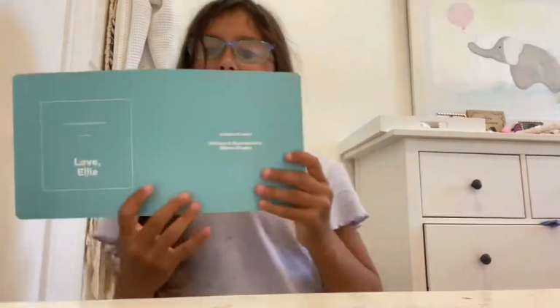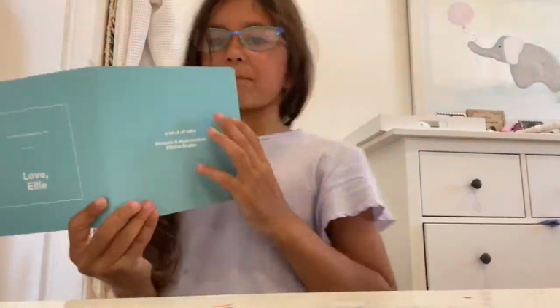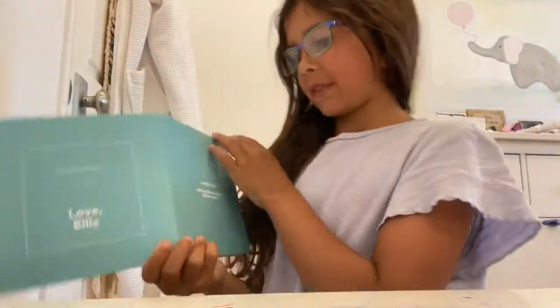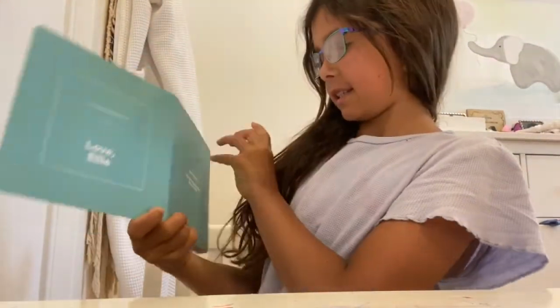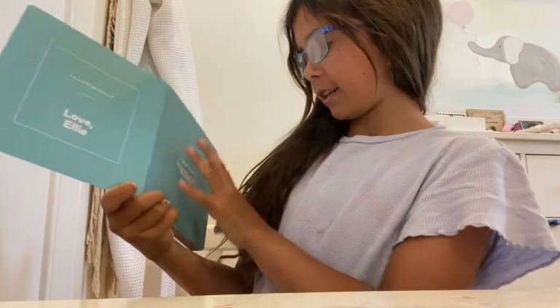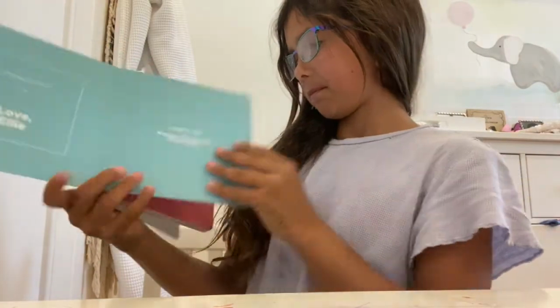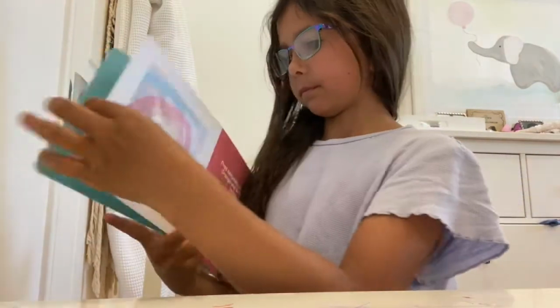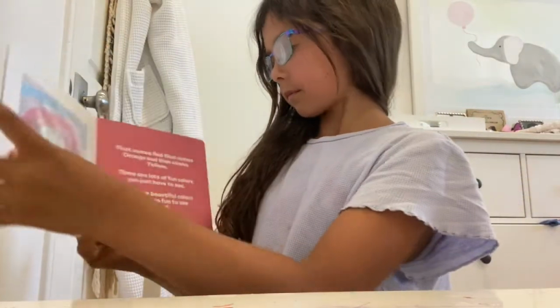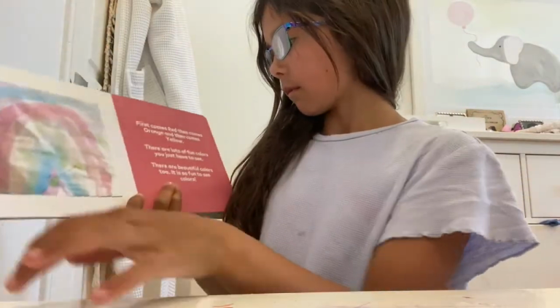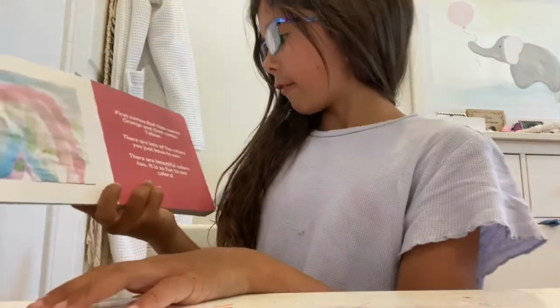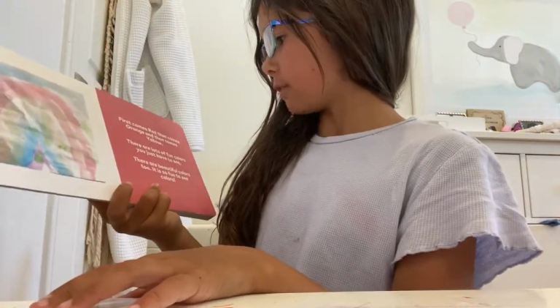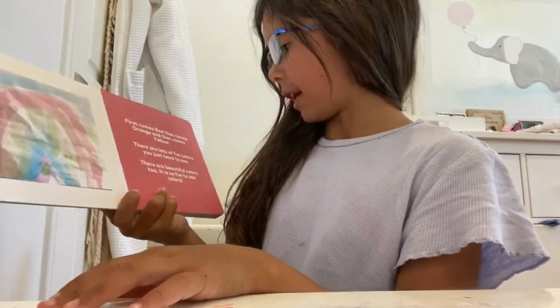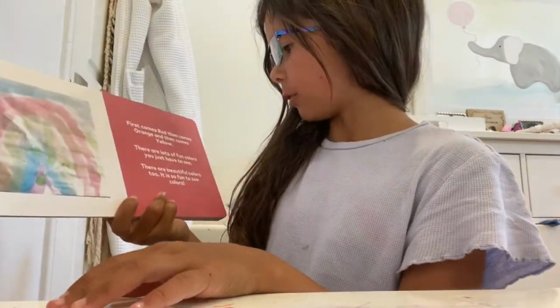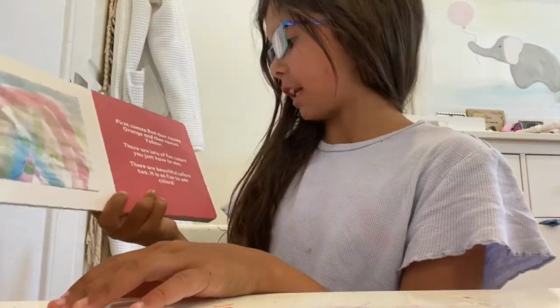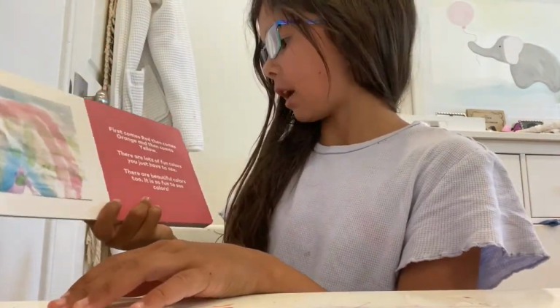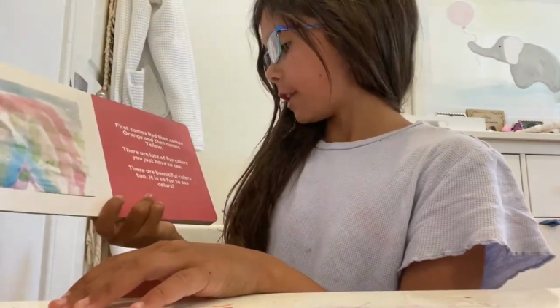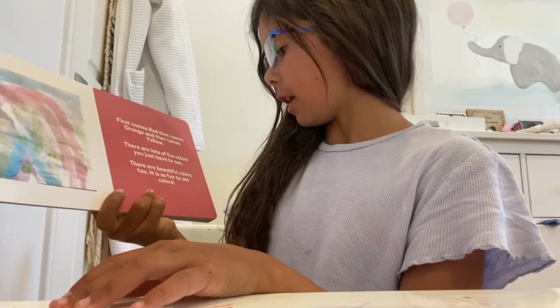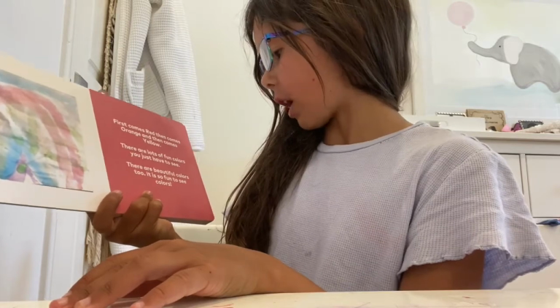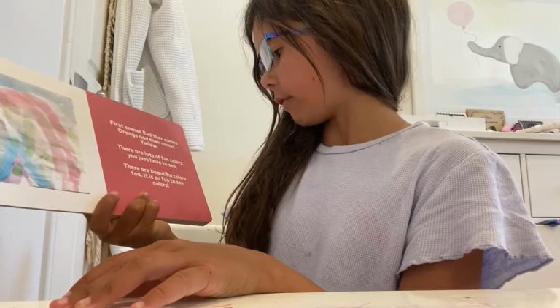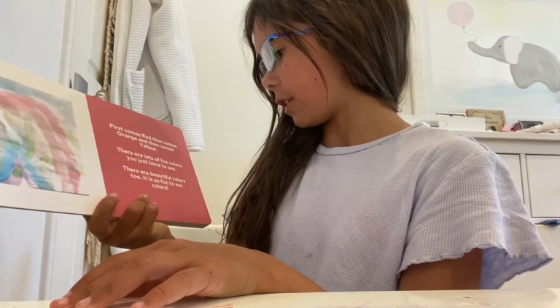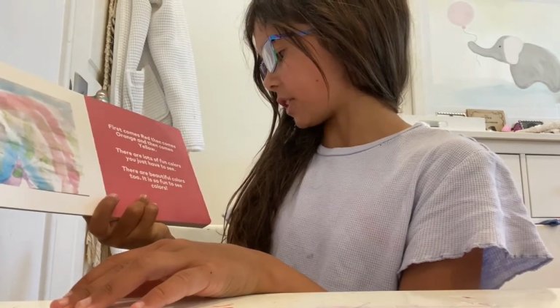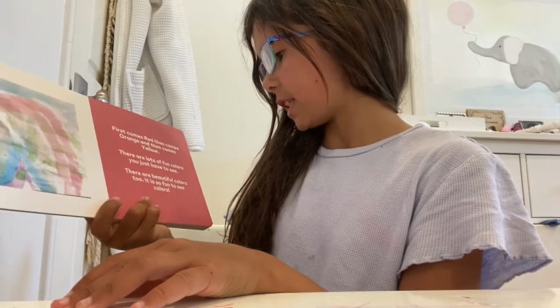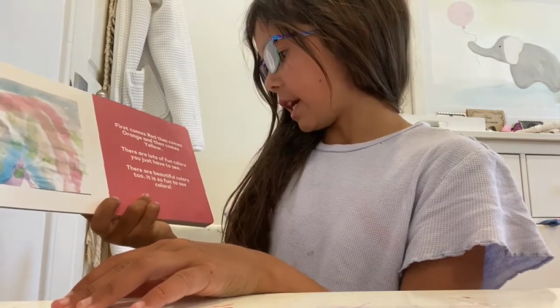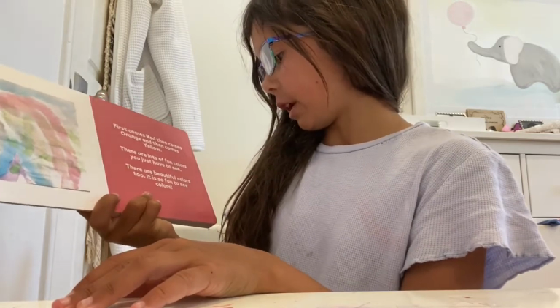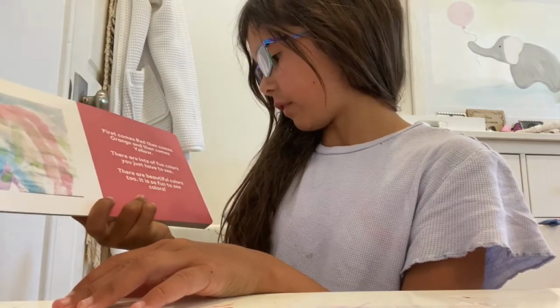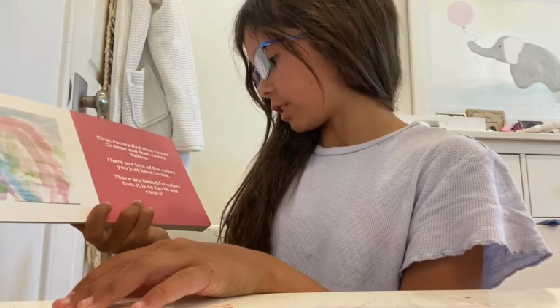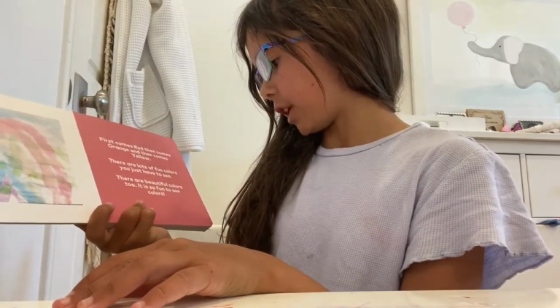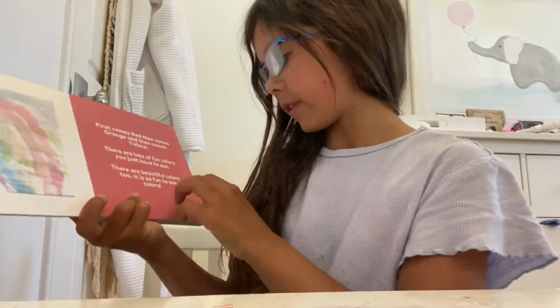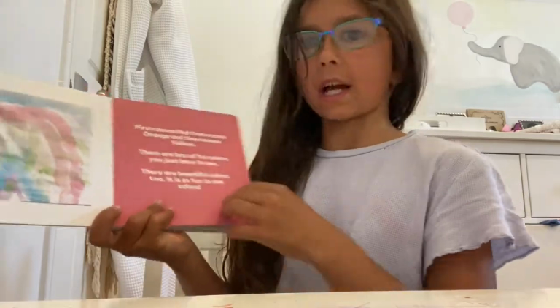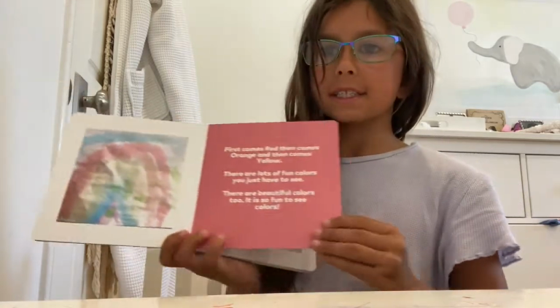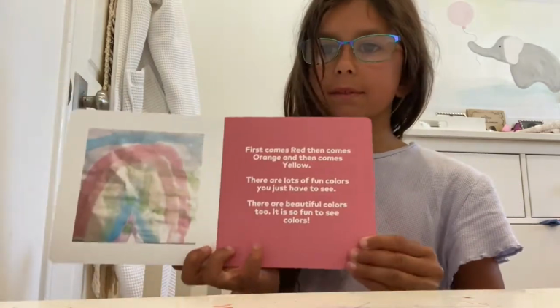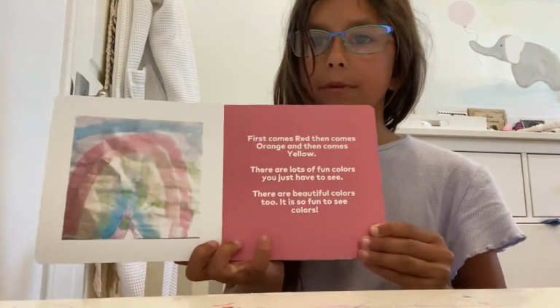Okay, let's get started. First comes red, then comes orange, and then comes yellow. There are lots of fun colors you just have to see. There are beautiful colors too. It is so fun to see colors. There's a rainbow.